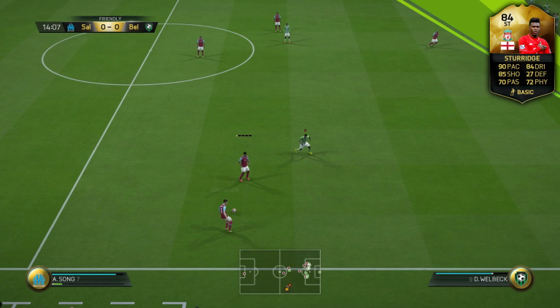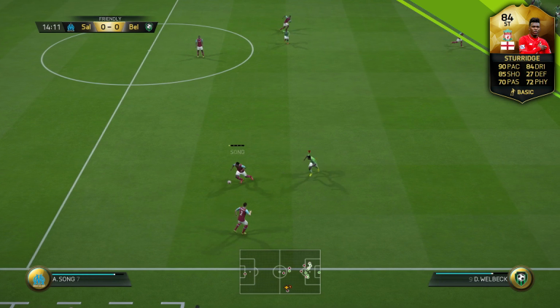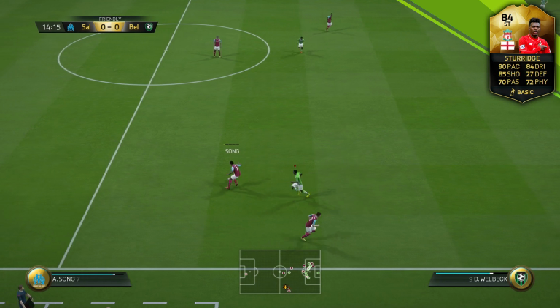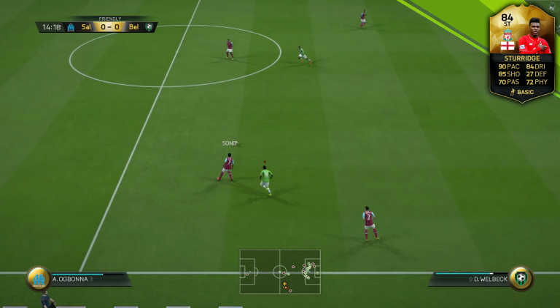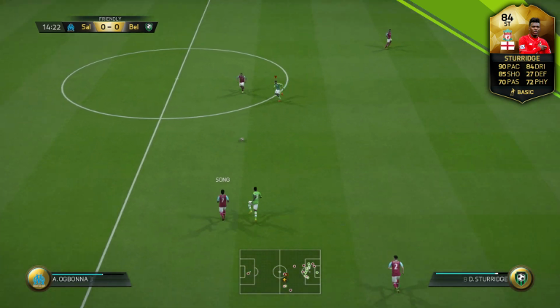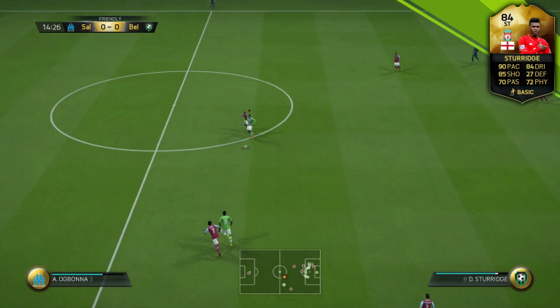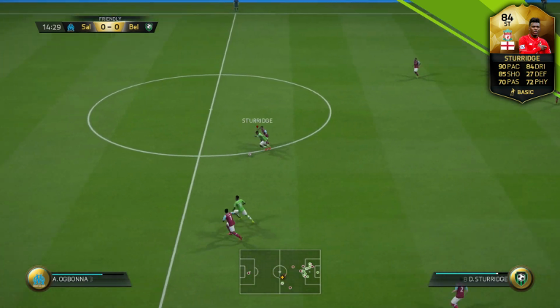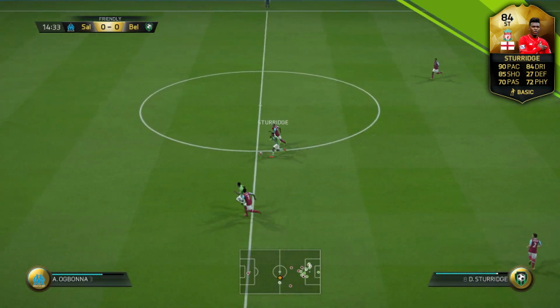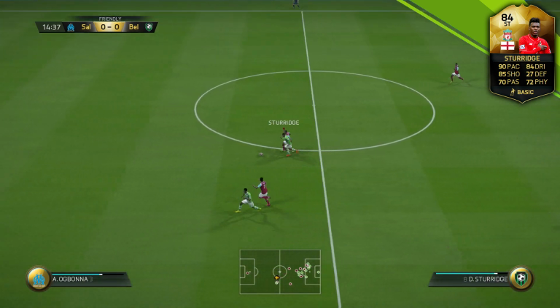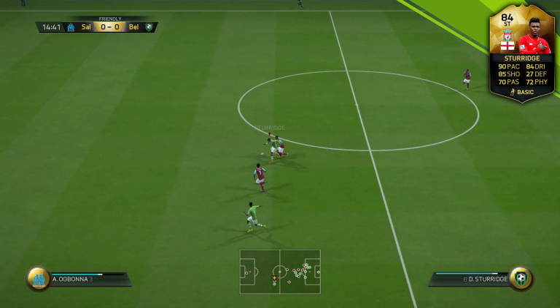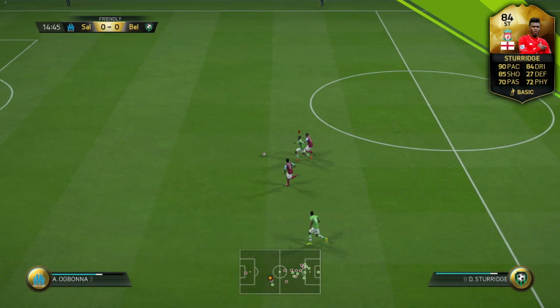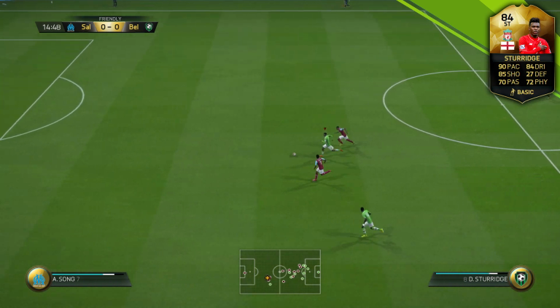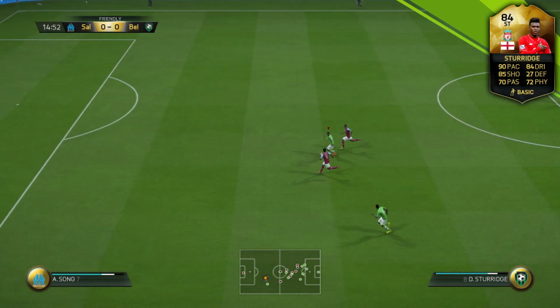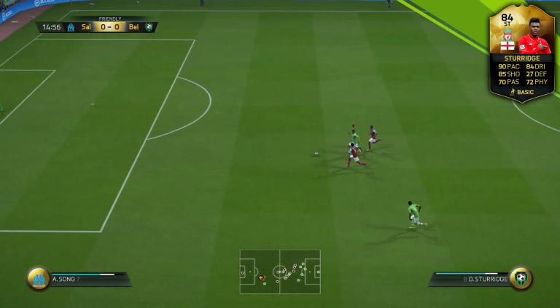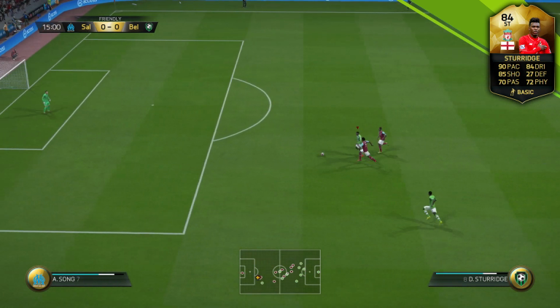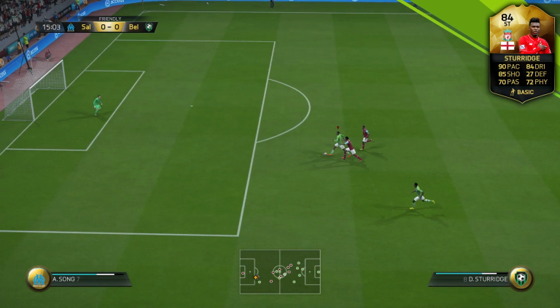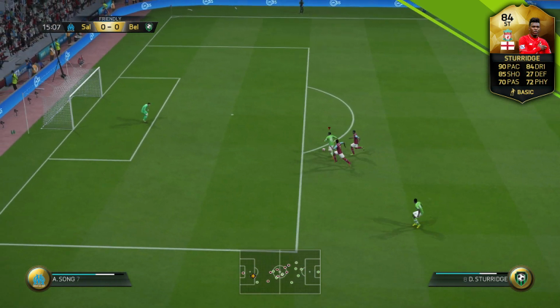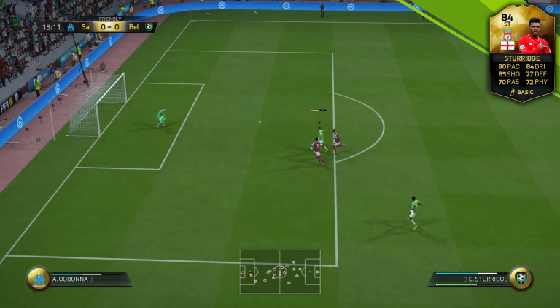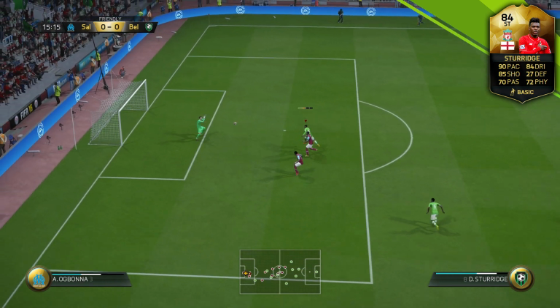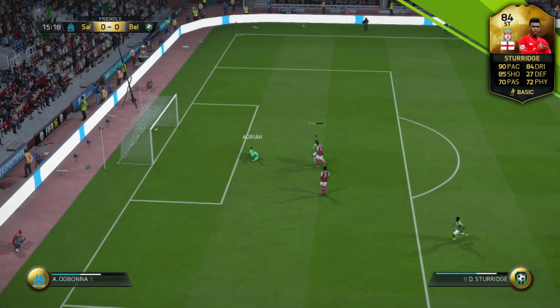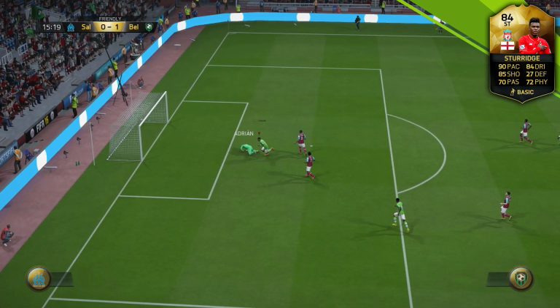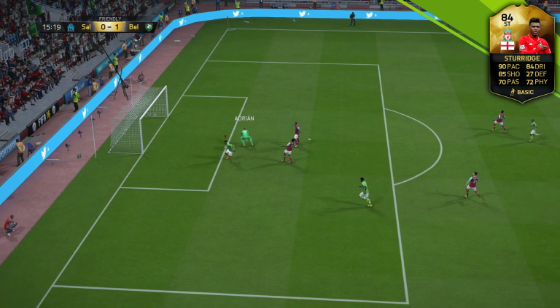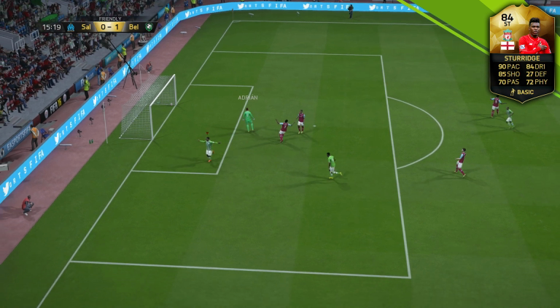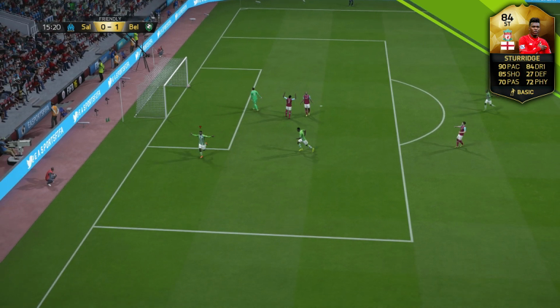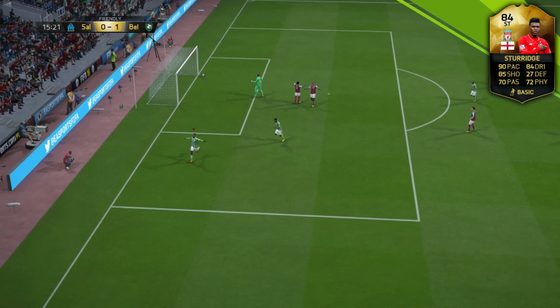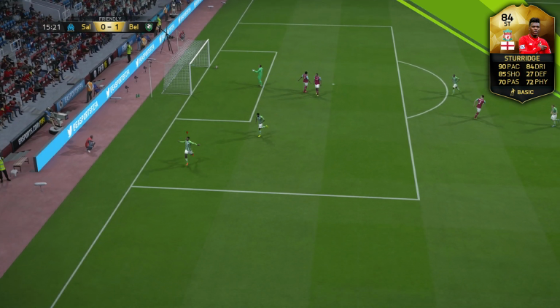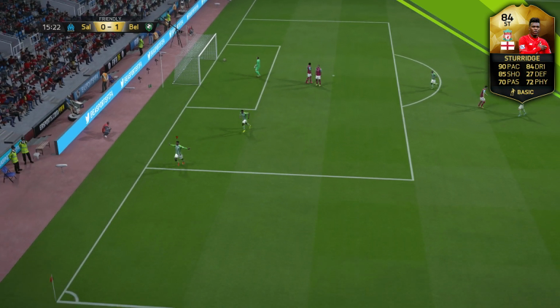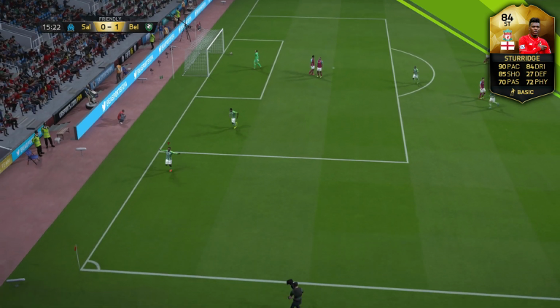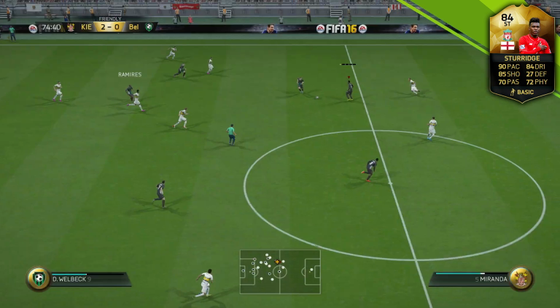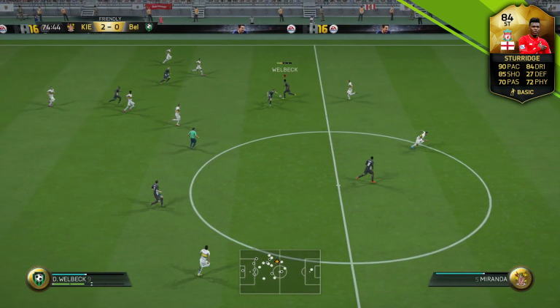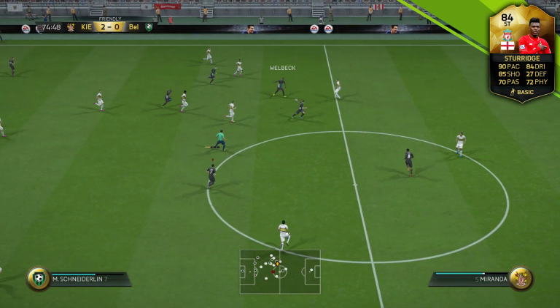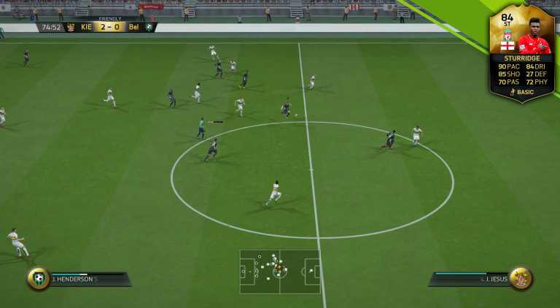Sturridge is six foot two and has a good bit of strength about him, so if you want someone to cross into, Sturridge could be that guy. Look at this goal here — I know my opponent made a big mistake, but the pace from Sturridge breaking through, the strength to hold off these defenders, and he even shows a good bit of balance to stay on his feet and eventually put the ball in the back of the net.